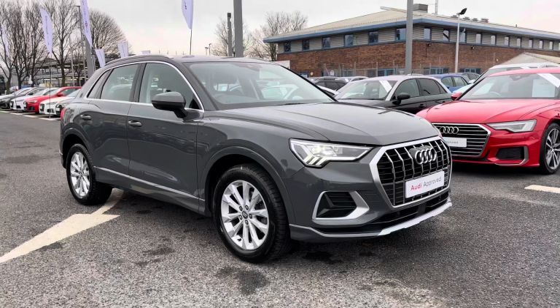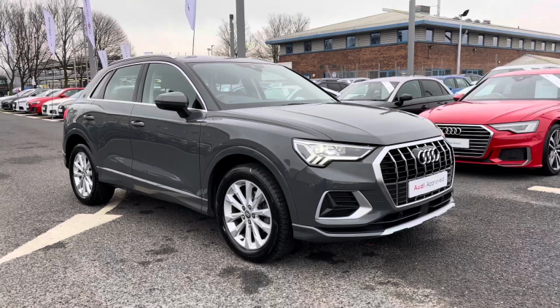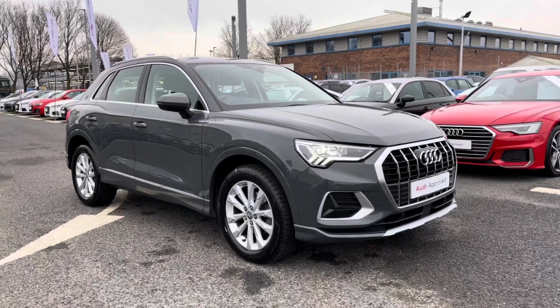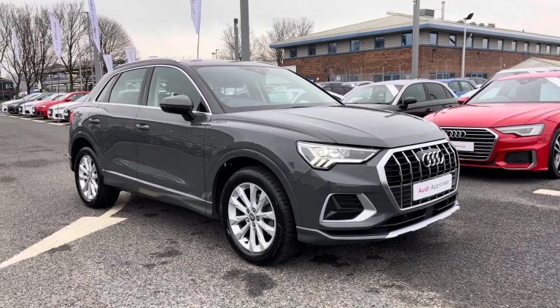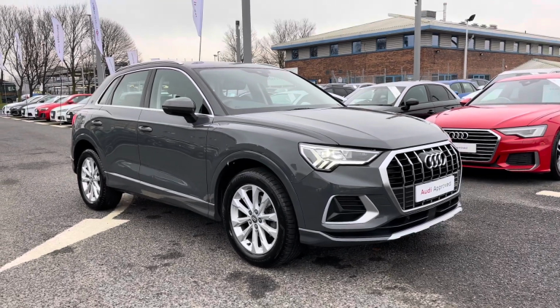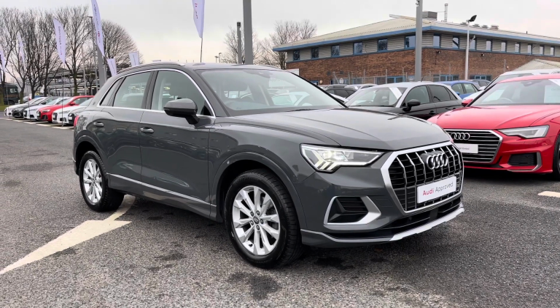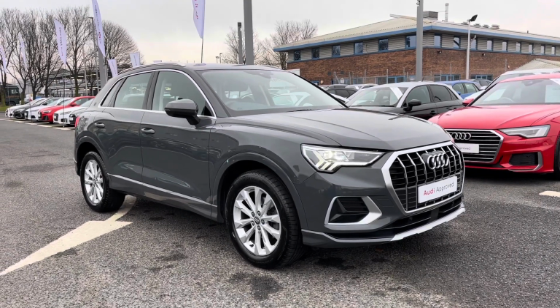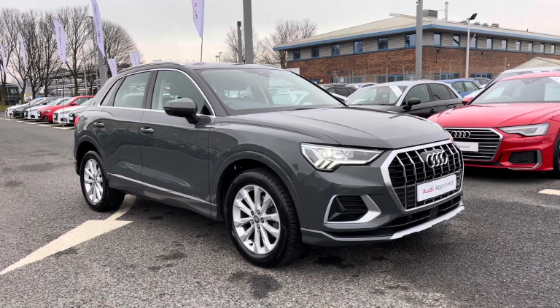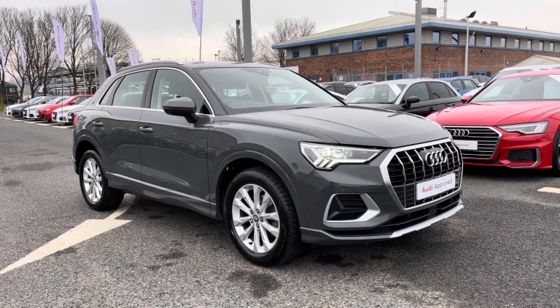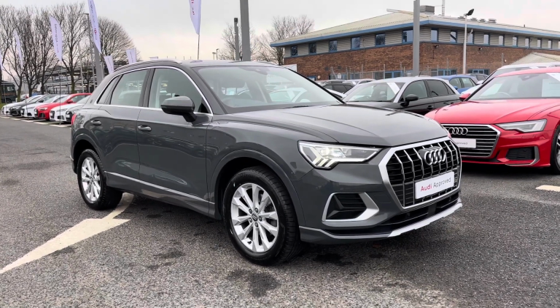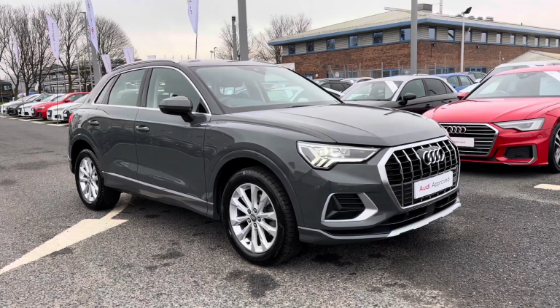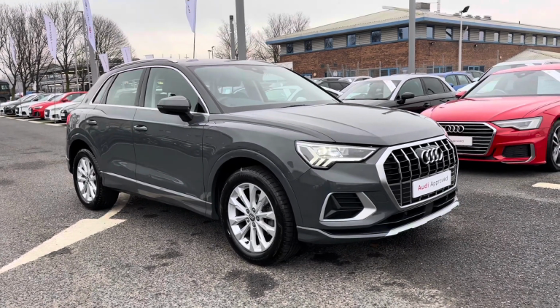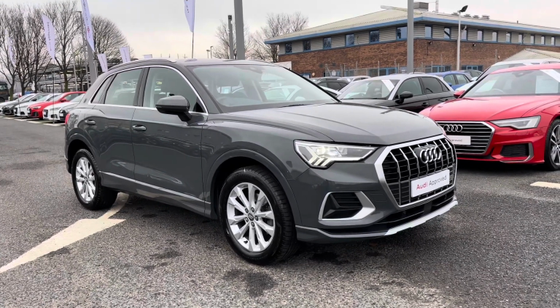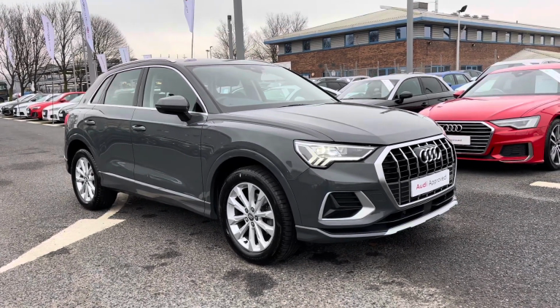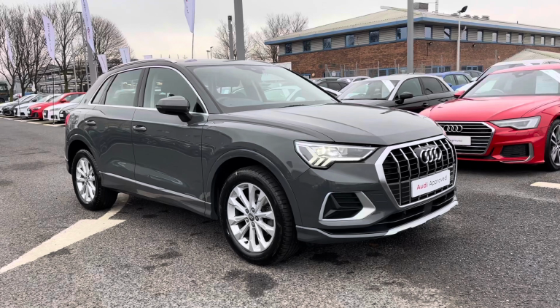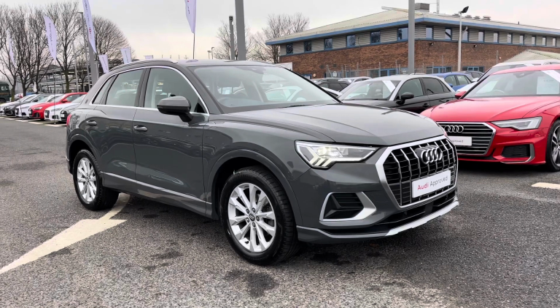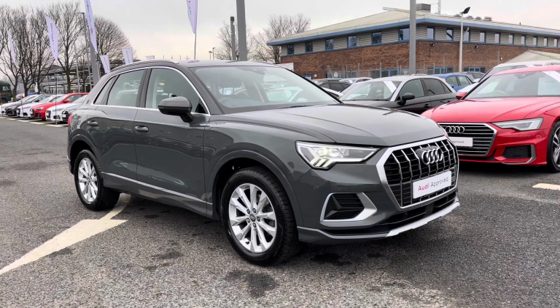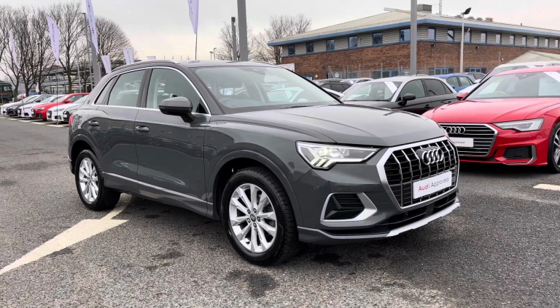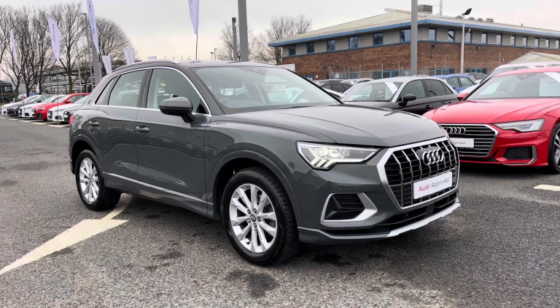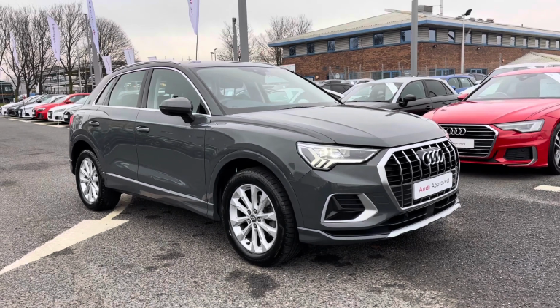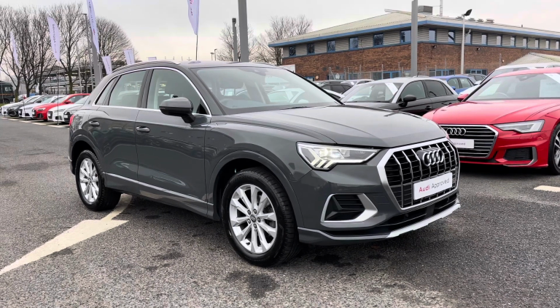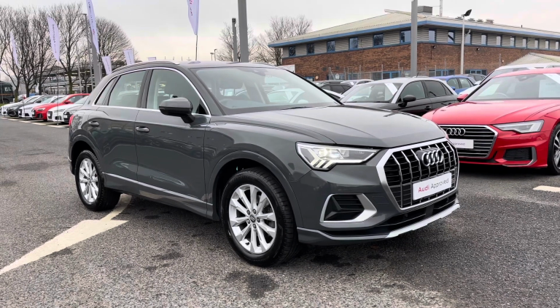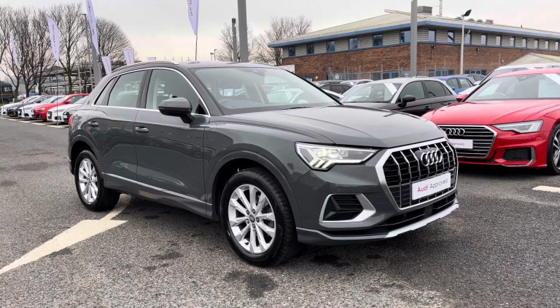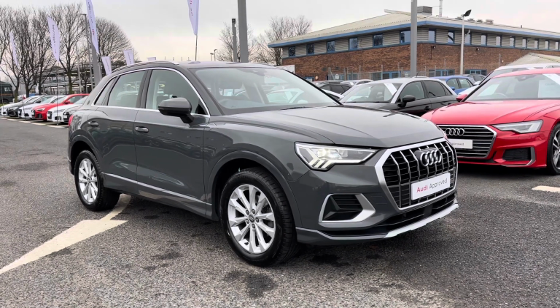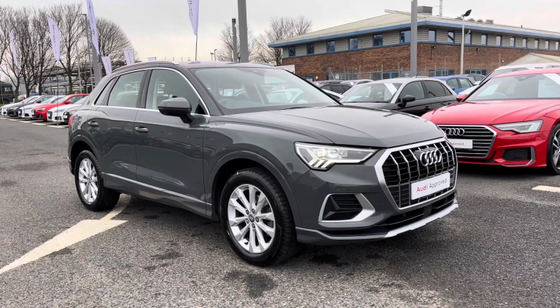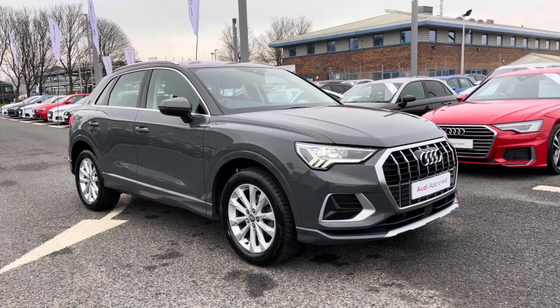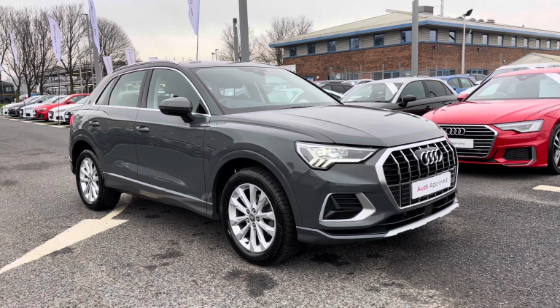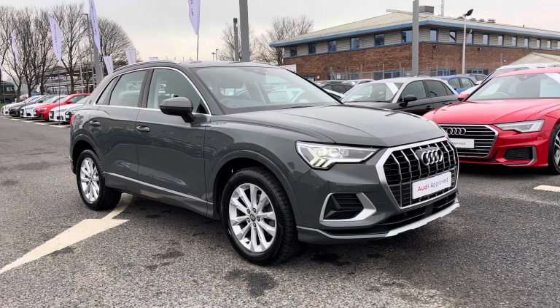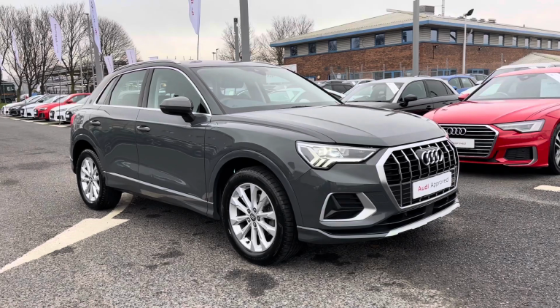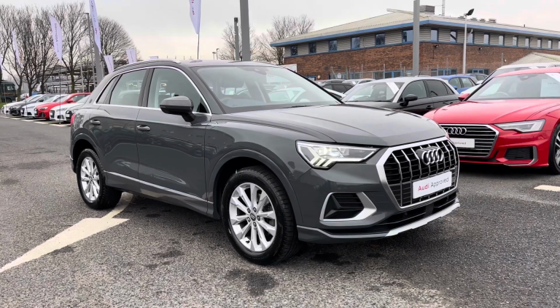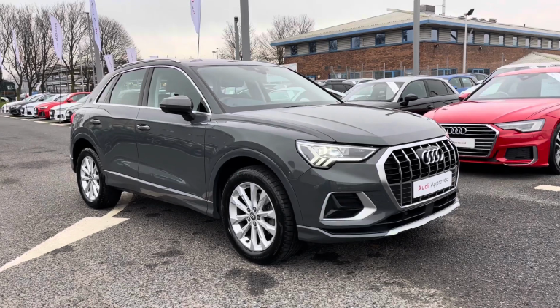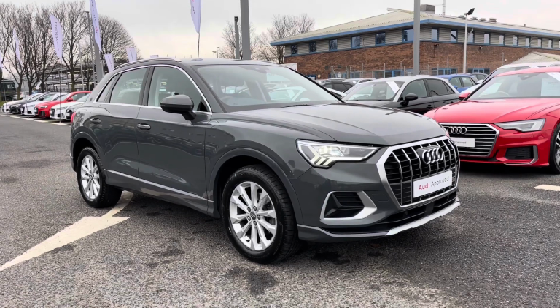Hello and welcome to Carlisle Audi. I'm going to give you a tour around this approved used Audi Q3 Sport, finished in Nano Grey. All of our approved used vehicles come with 12 months extended warranty, 12 months roadside assistance, and a pre-delivery inspection onto the vehicle.